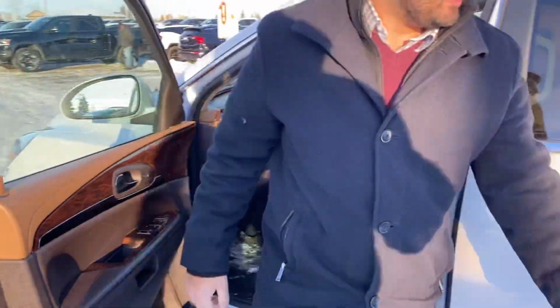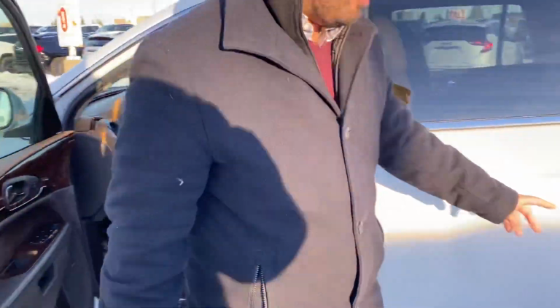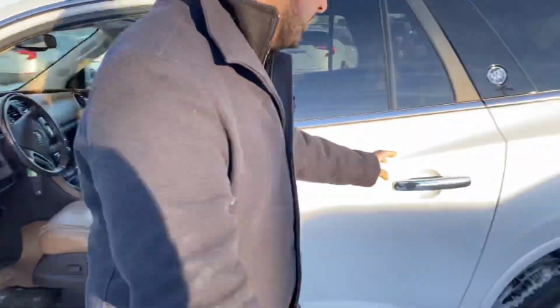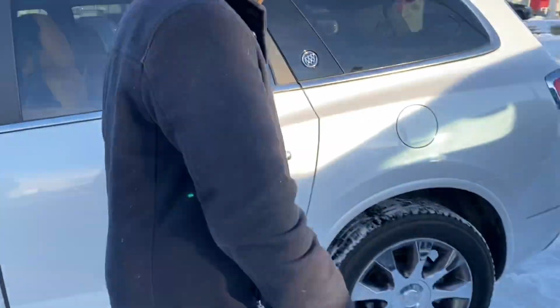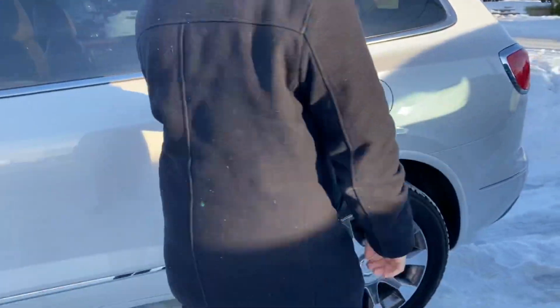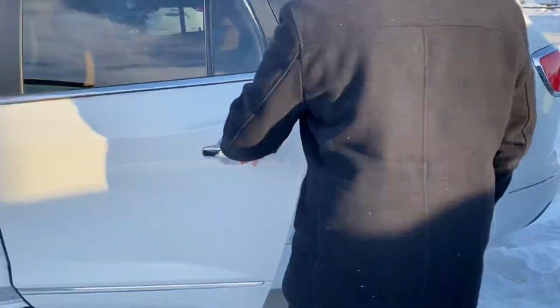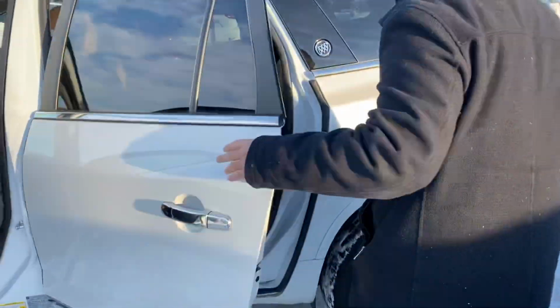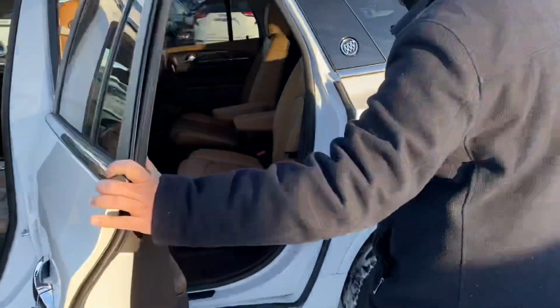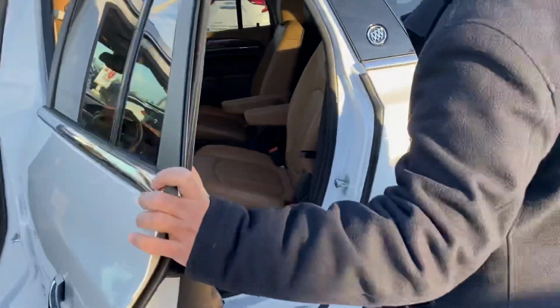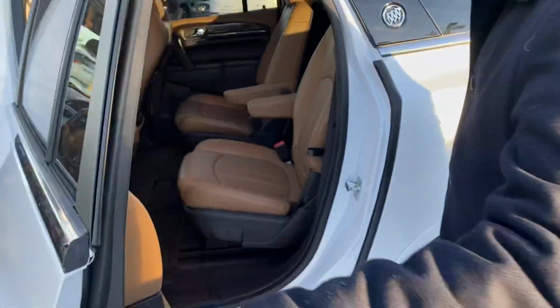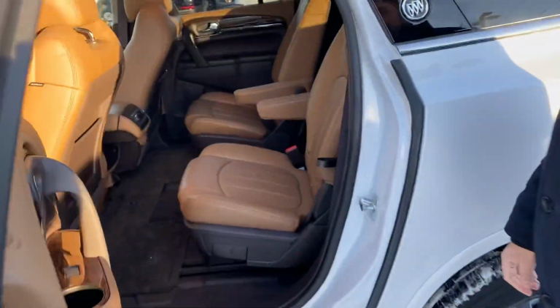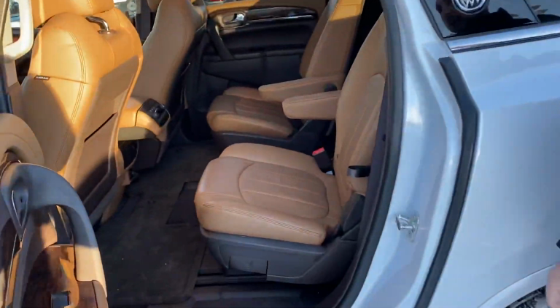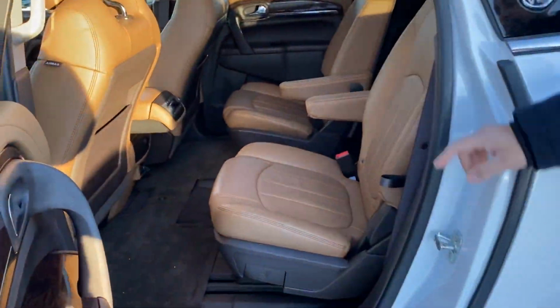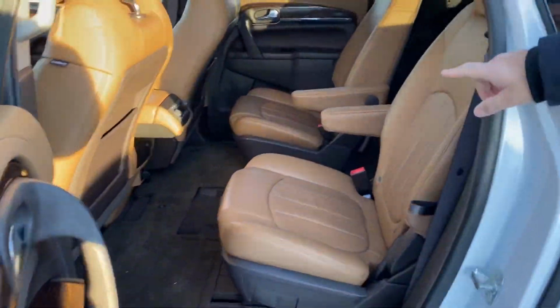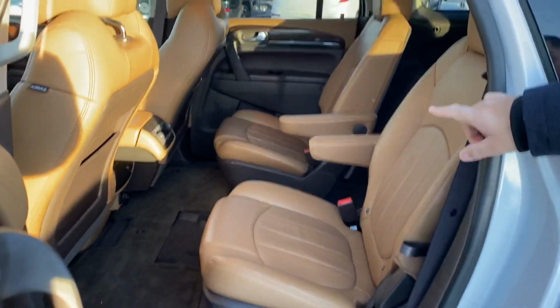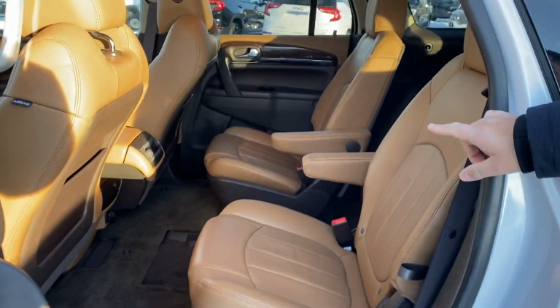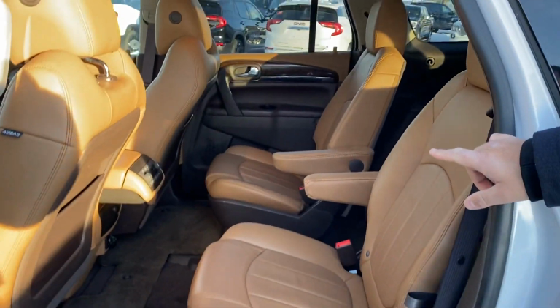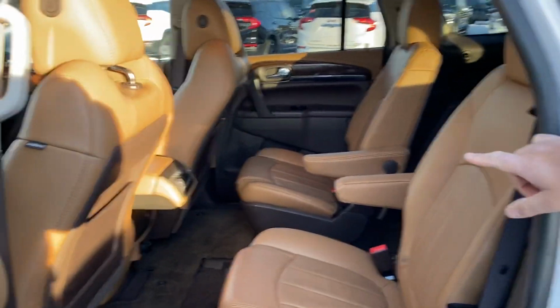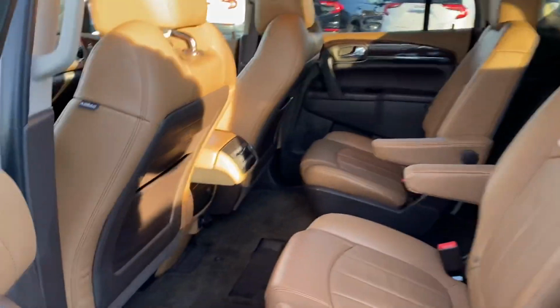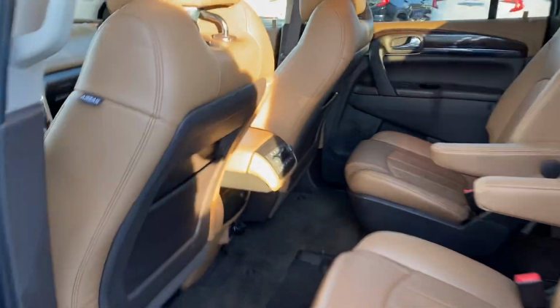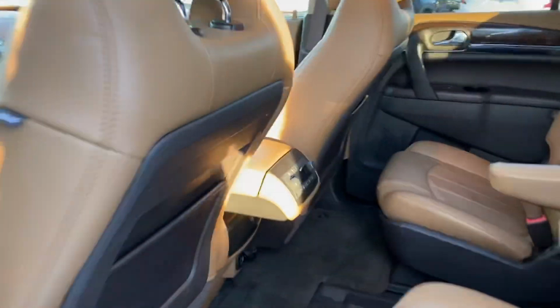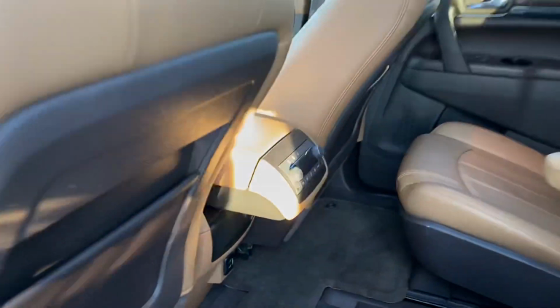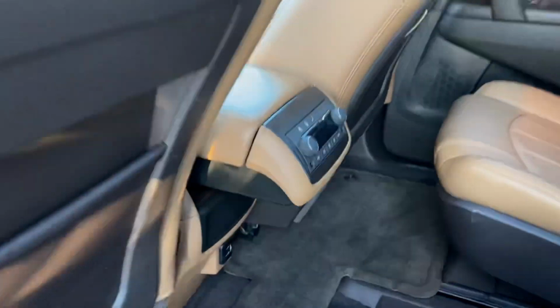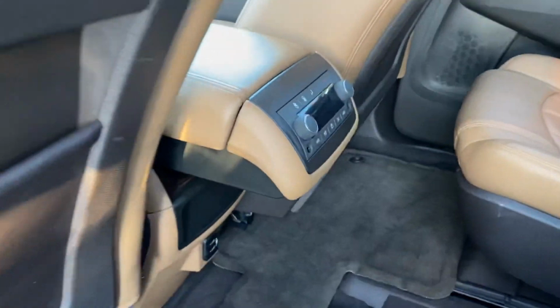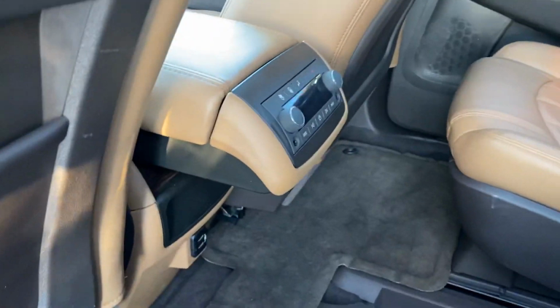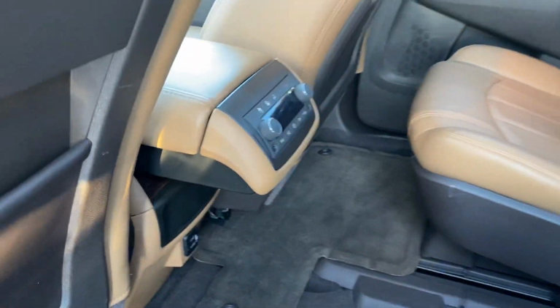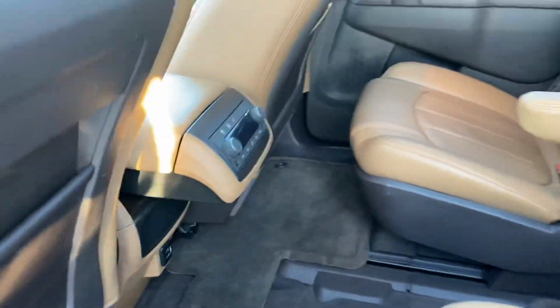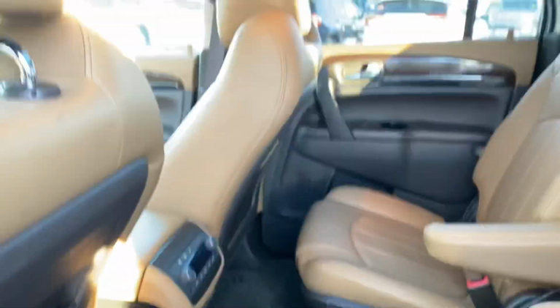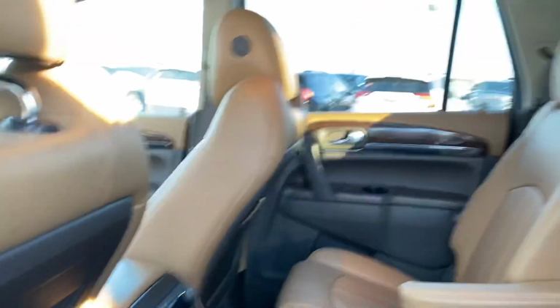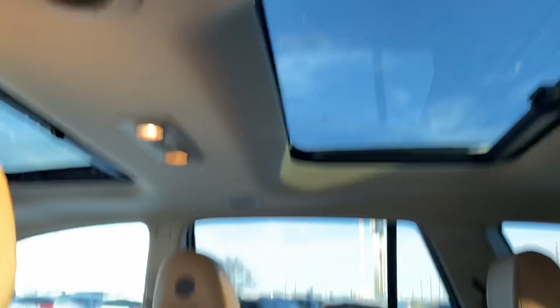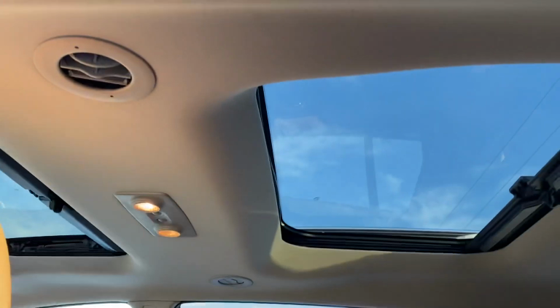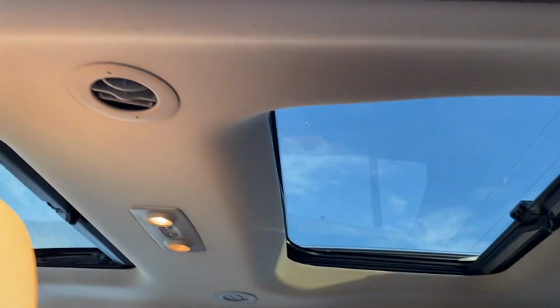In the second row, we've got captain chairs with the second row of climate control right there, and we also have dual sunroofs. It's just a great vehicle all around.